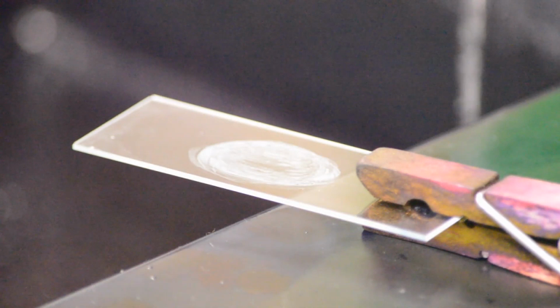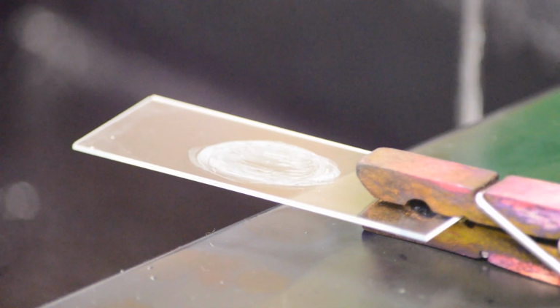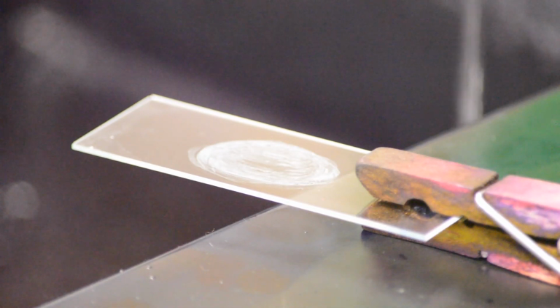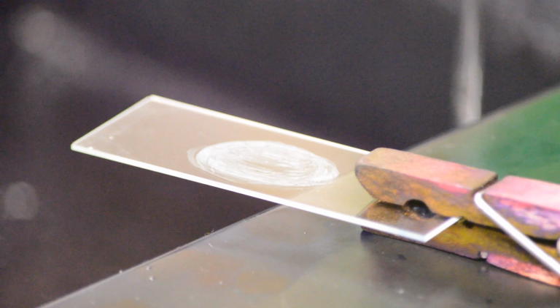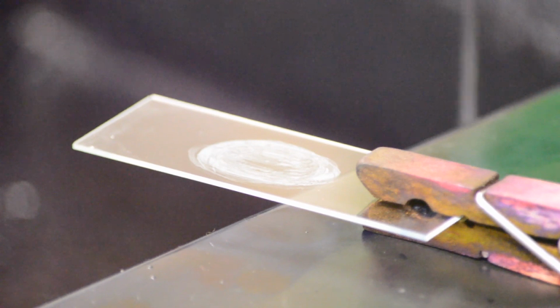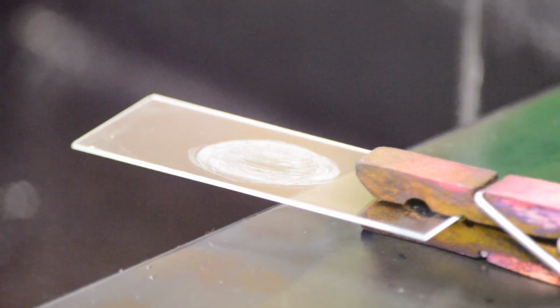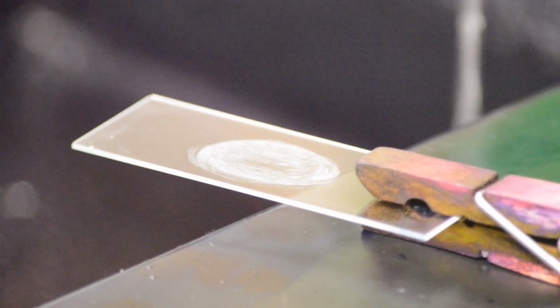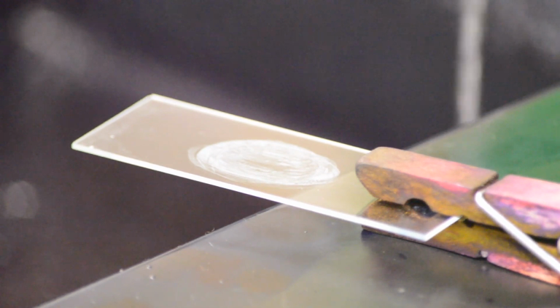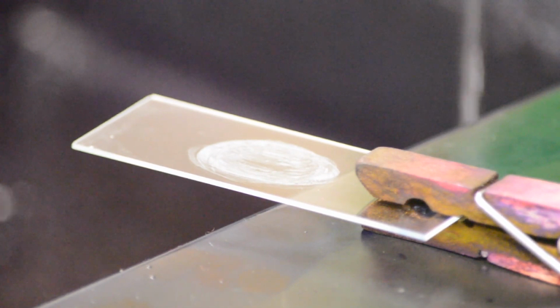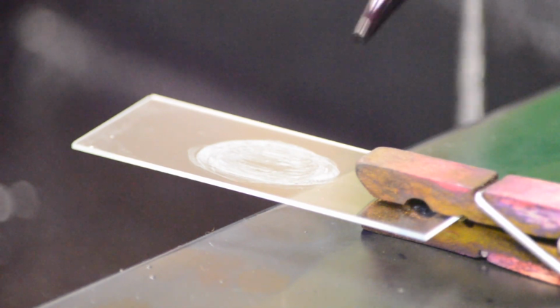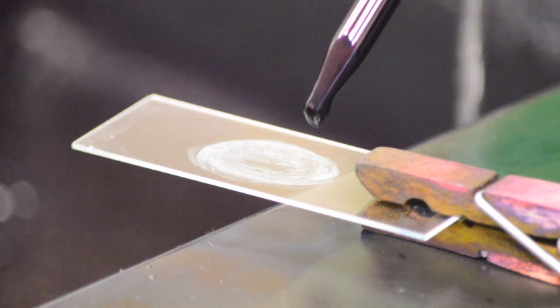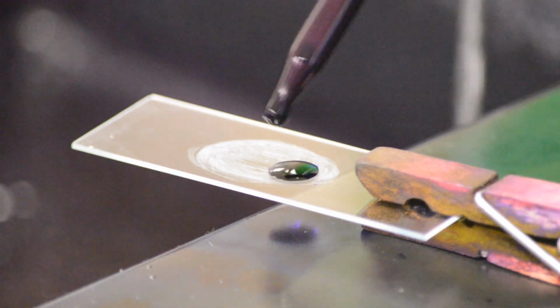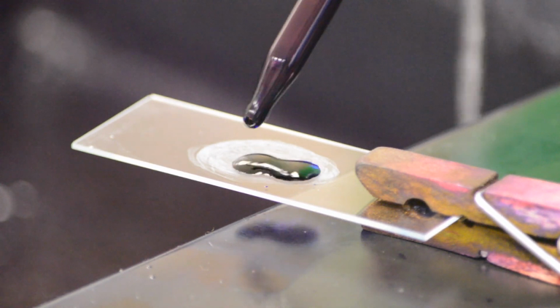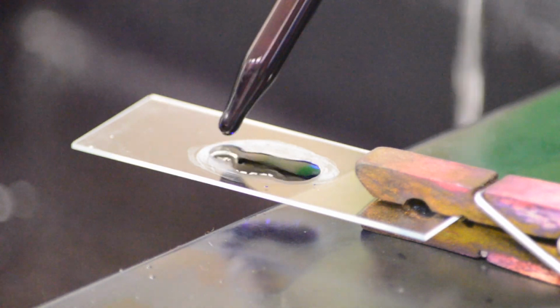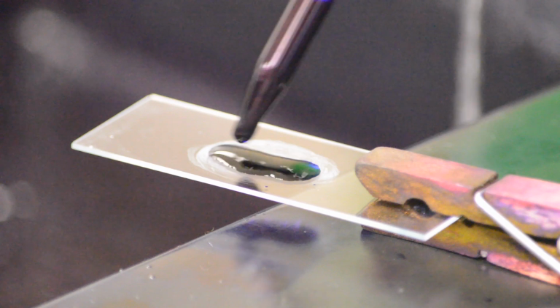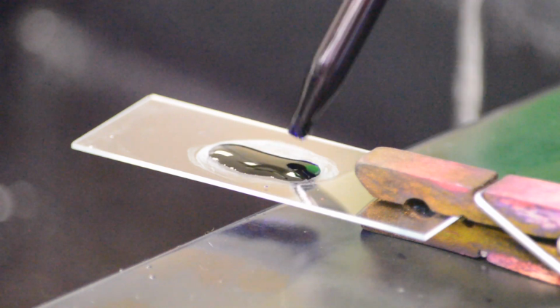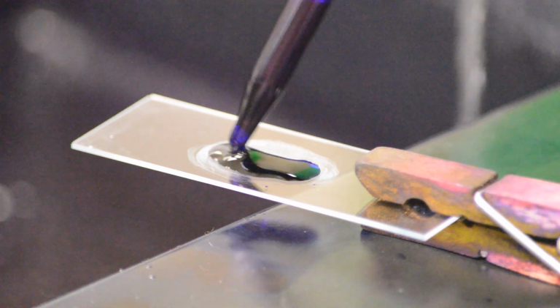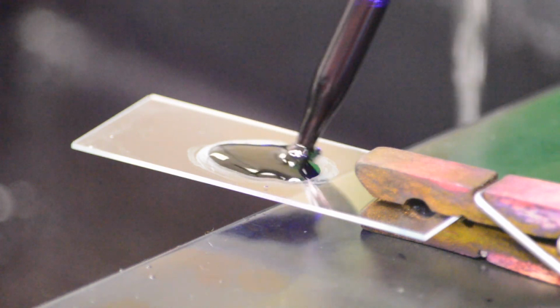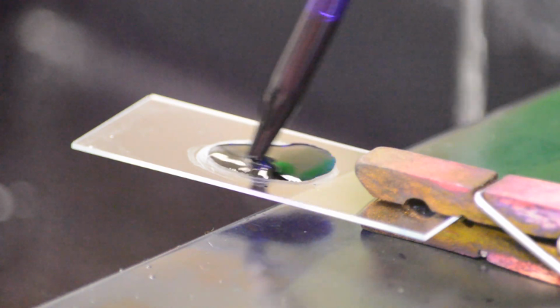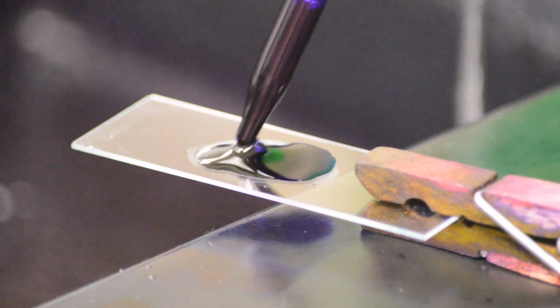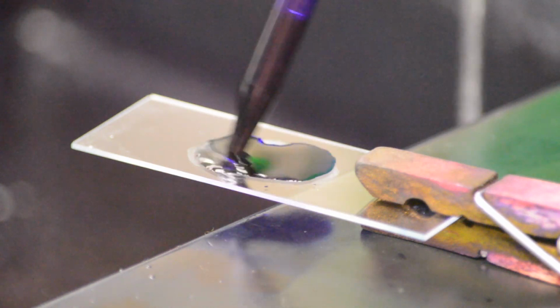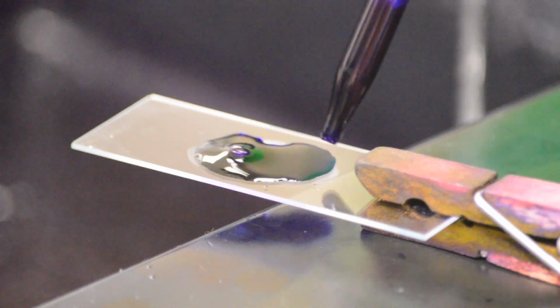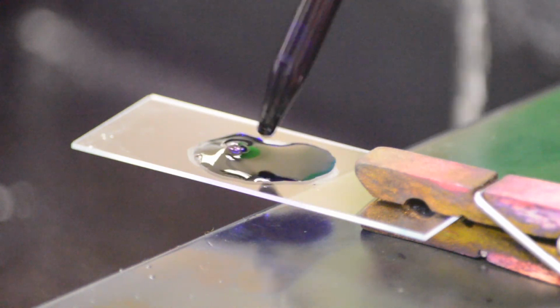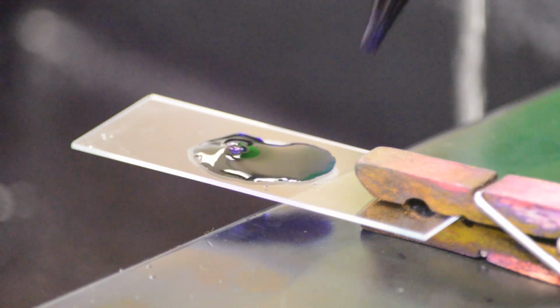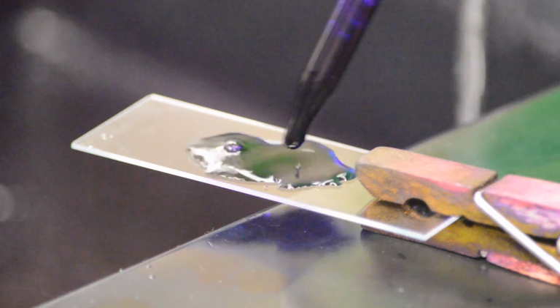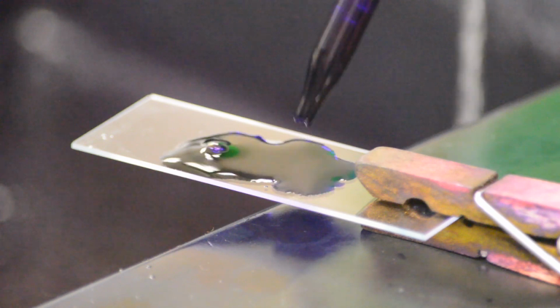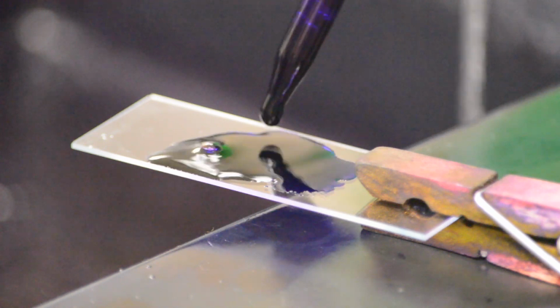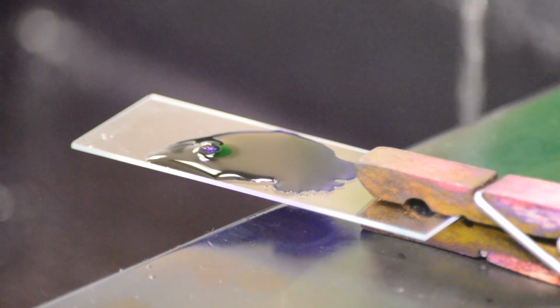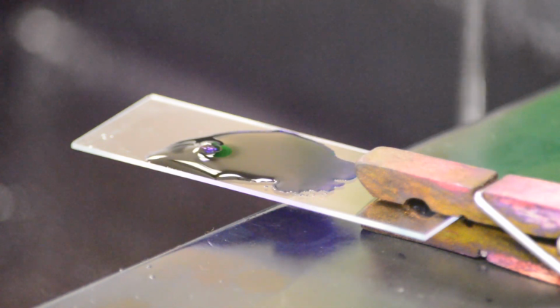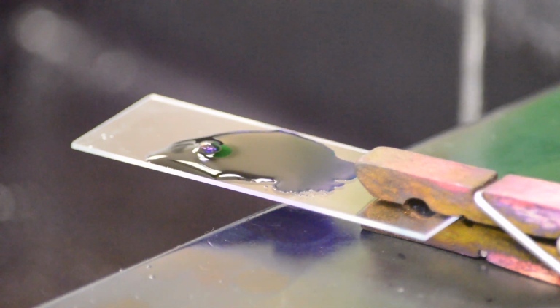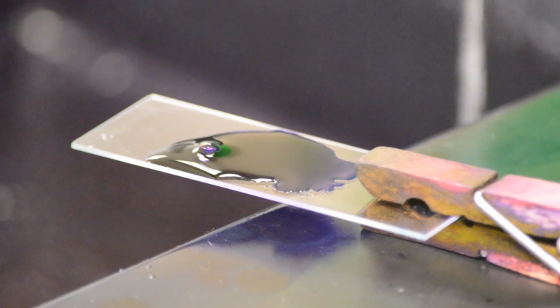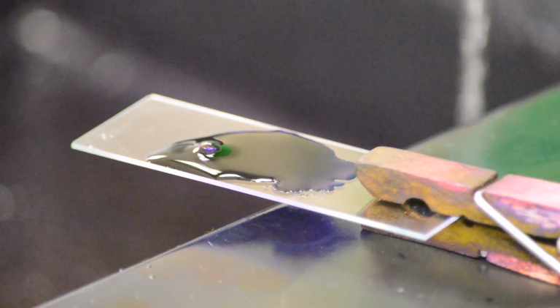Take the slide you just made and flood the slide with several drops of crystal violet, which is the primary stain, in order to cover the entire area of the smear with the dye. Let it sit for approximately one minute.